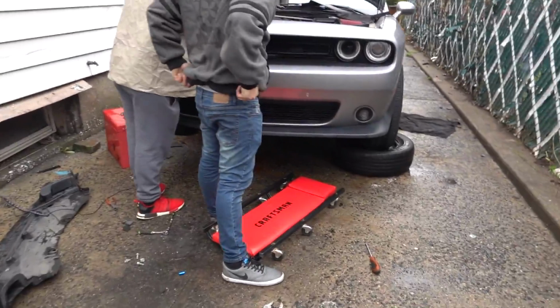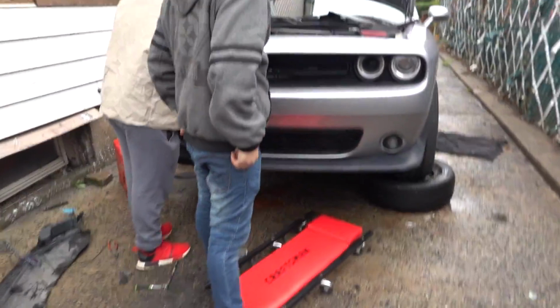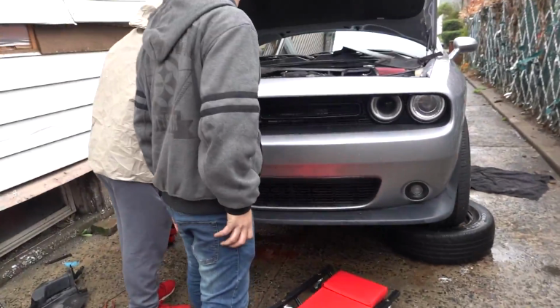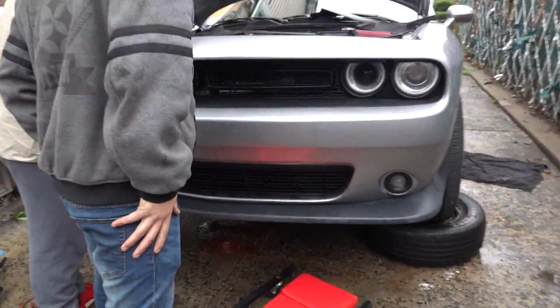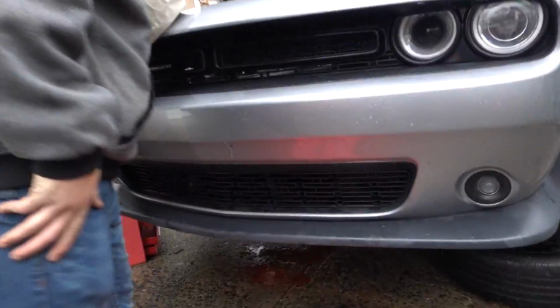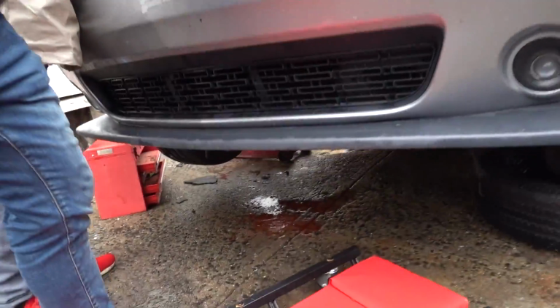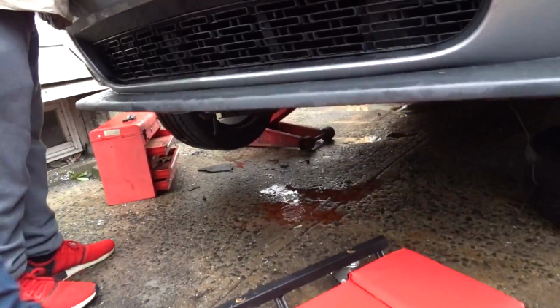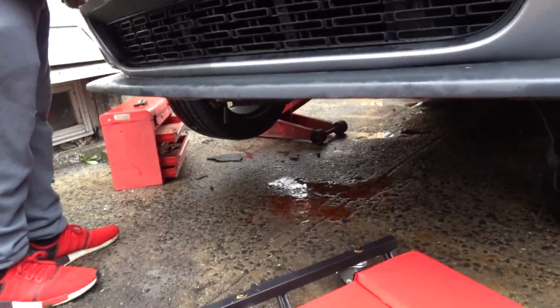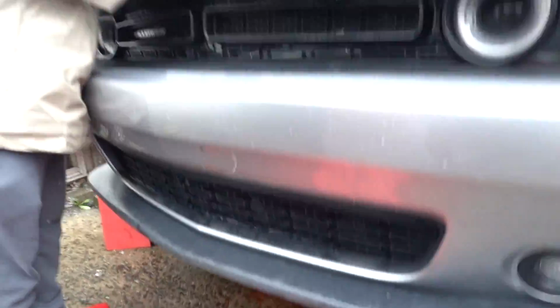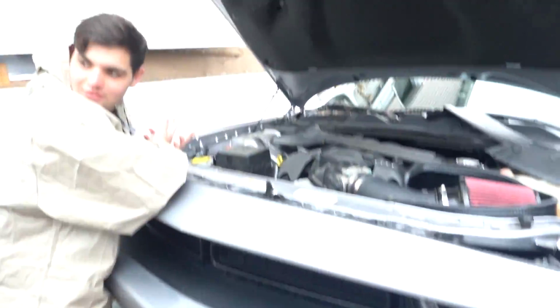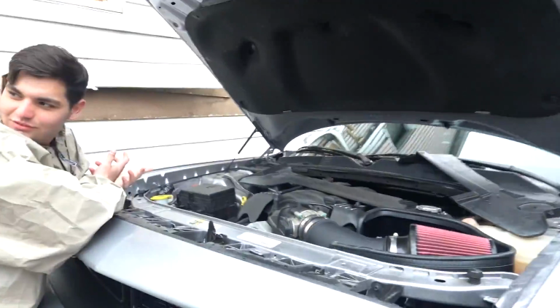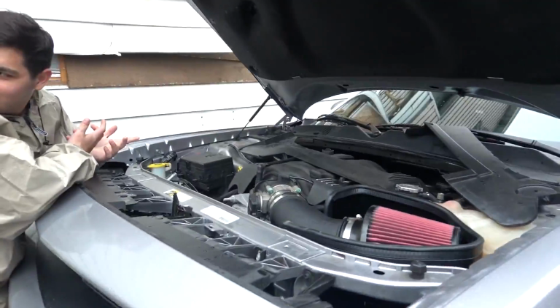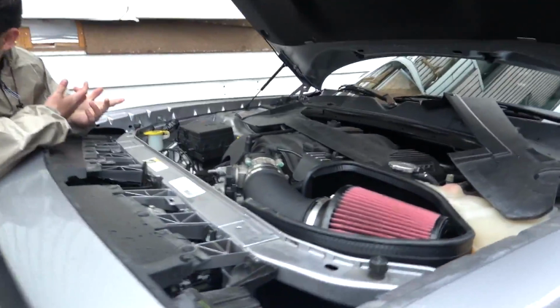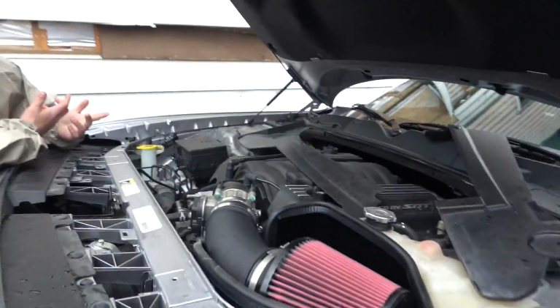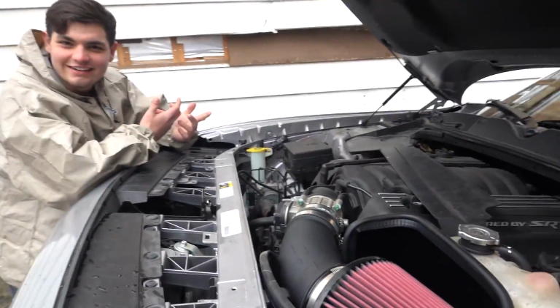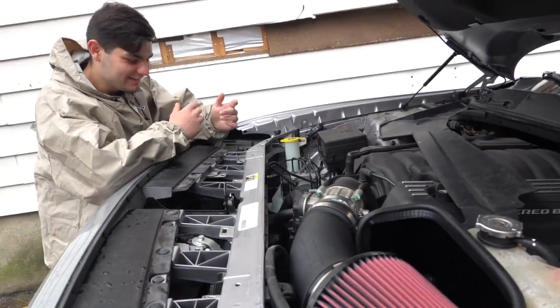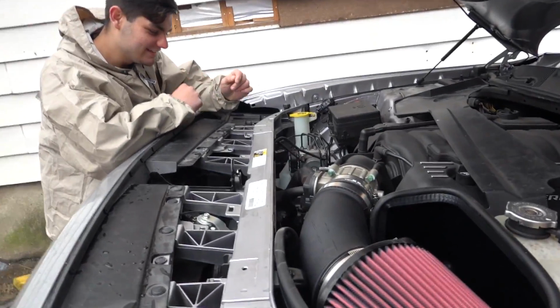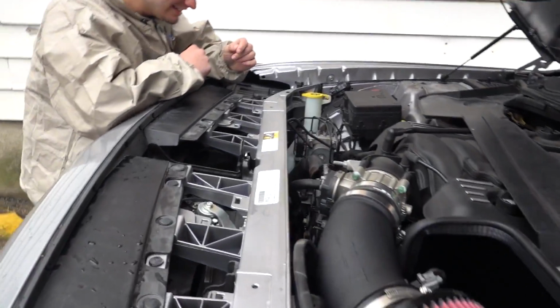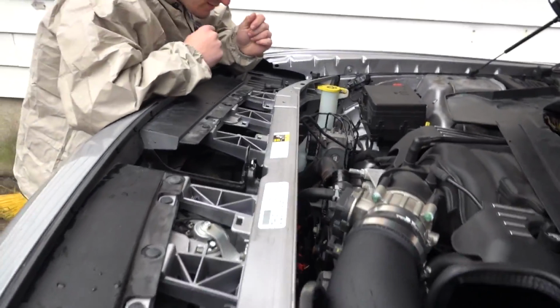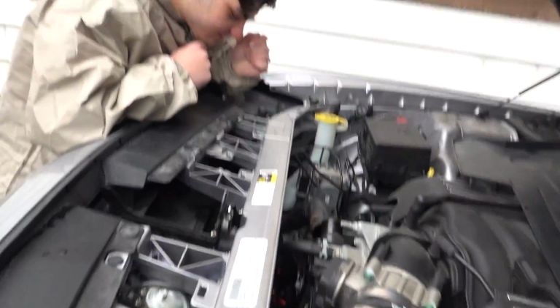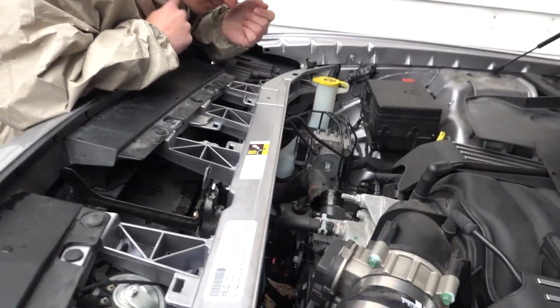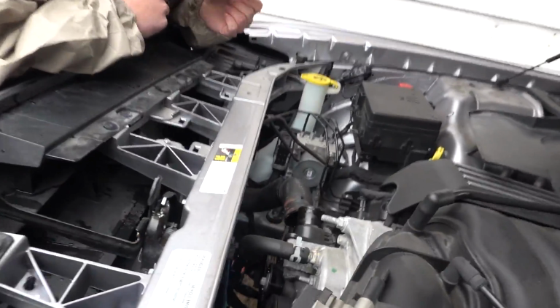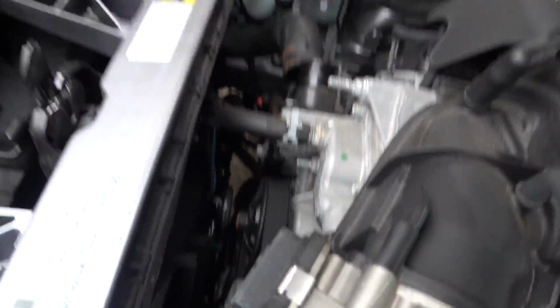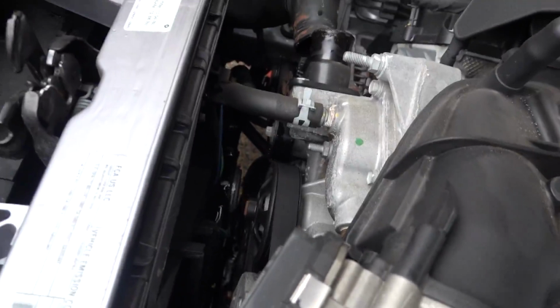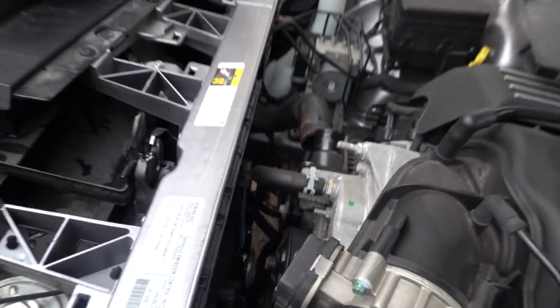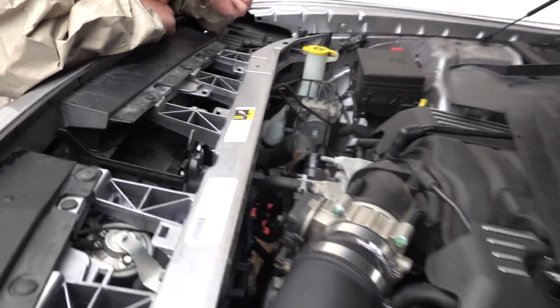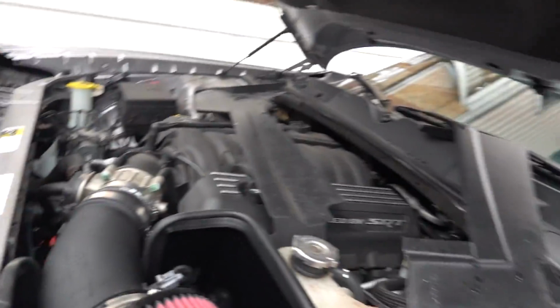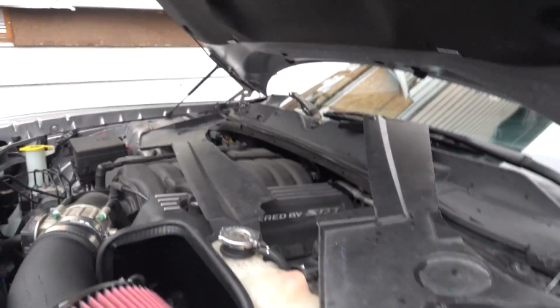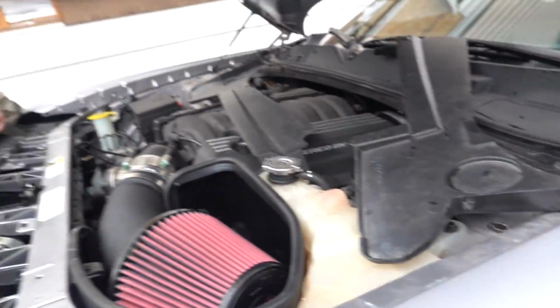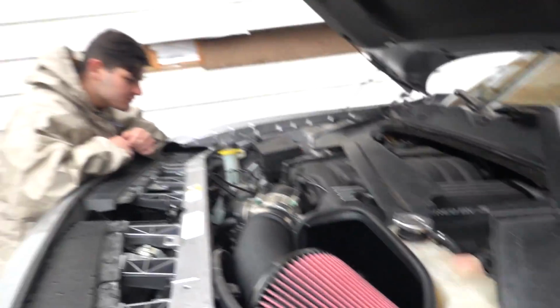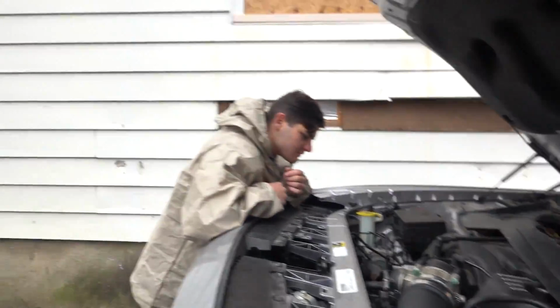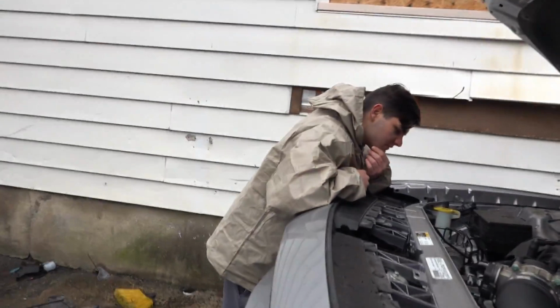We already got the coolant leaking out the bottom right here. Yeah, we're getting some business done. That hose is off. This is going to suck — that's all I'm saying.